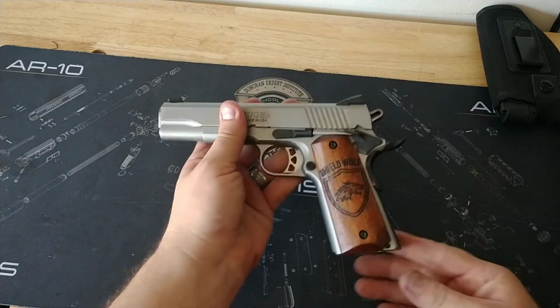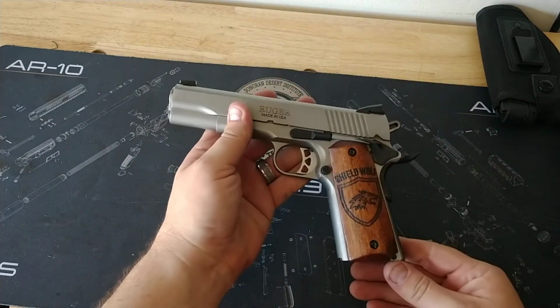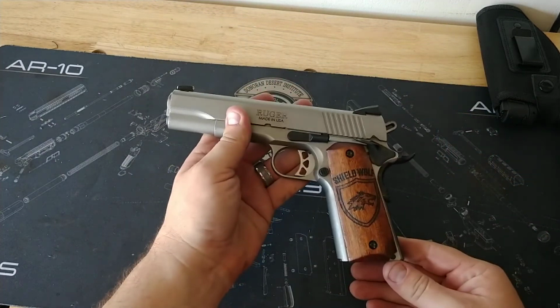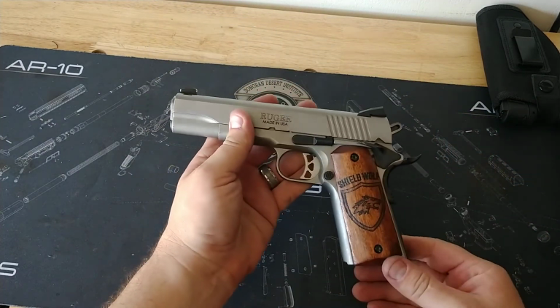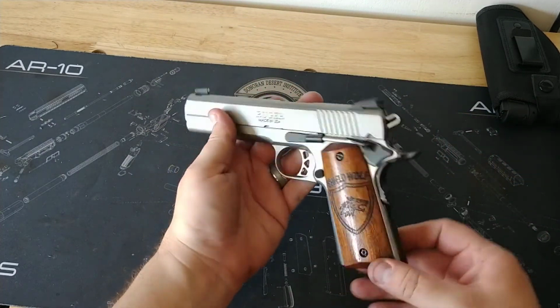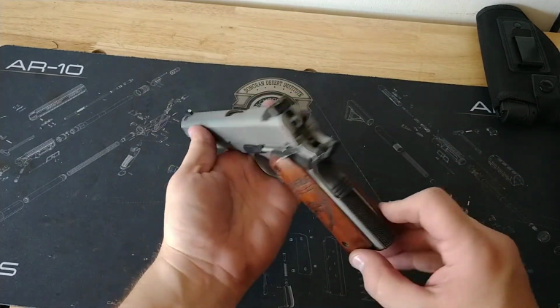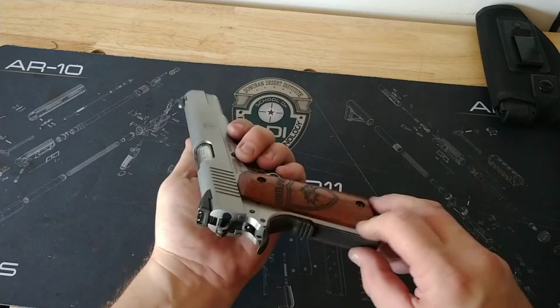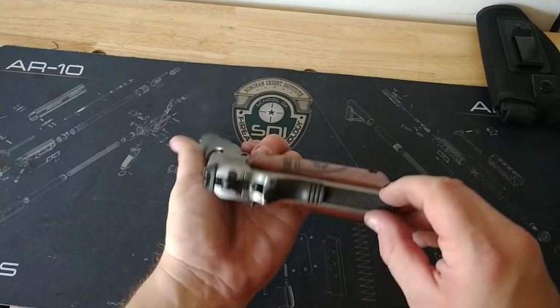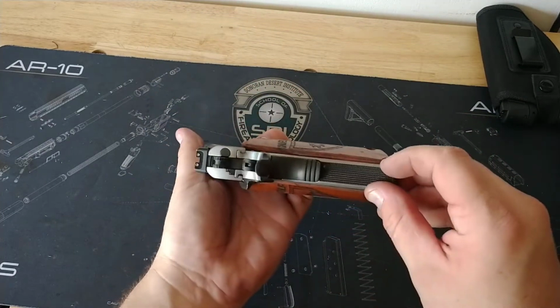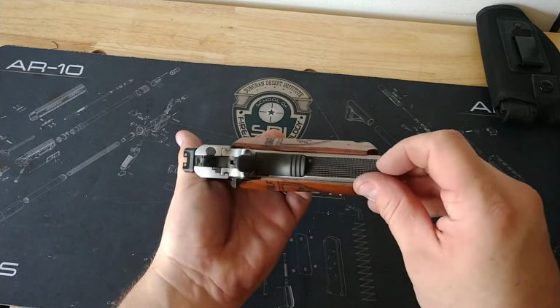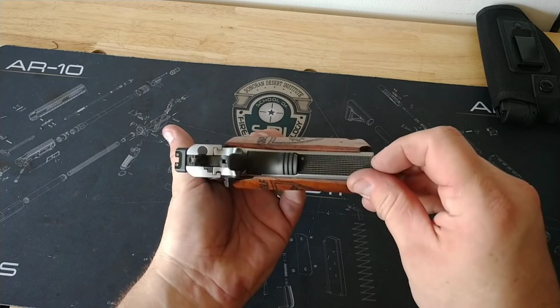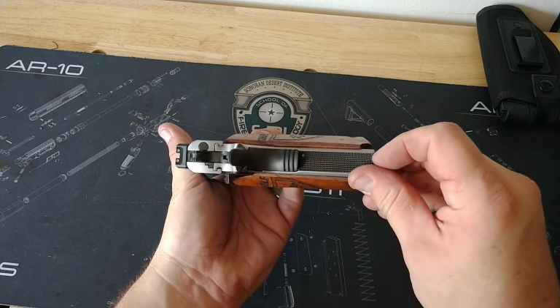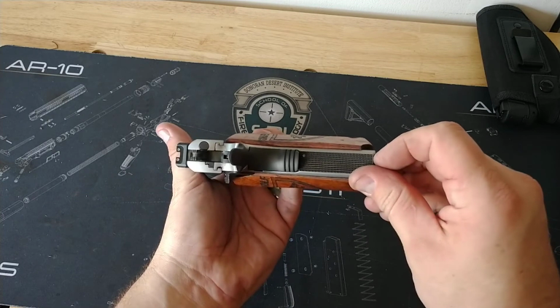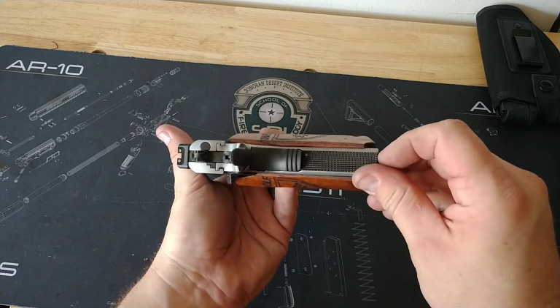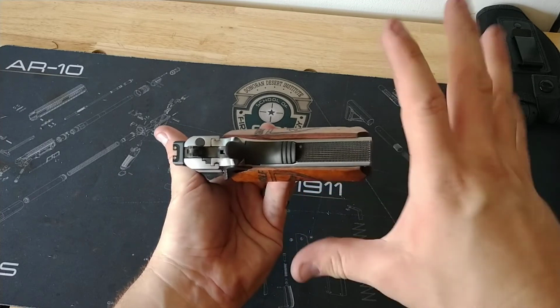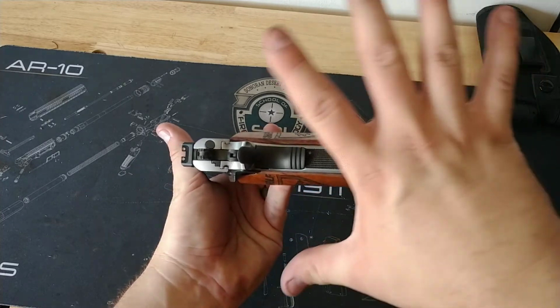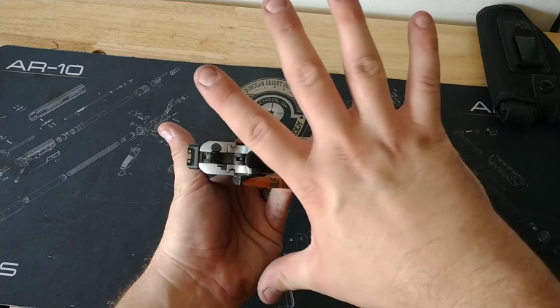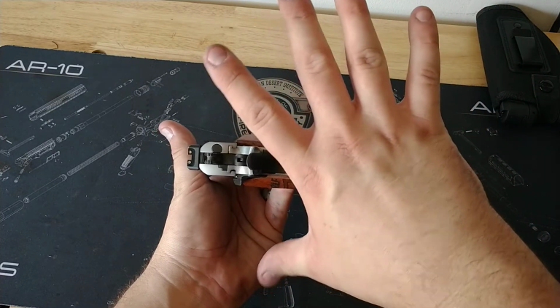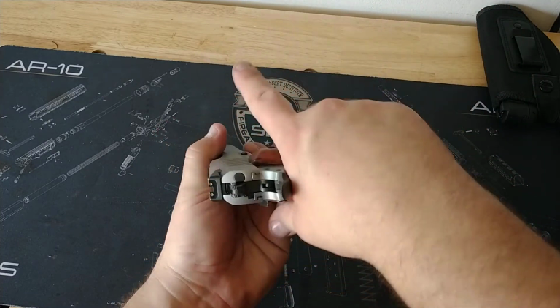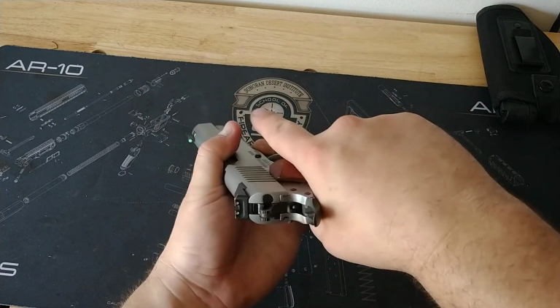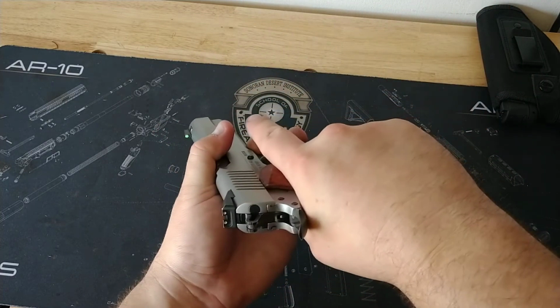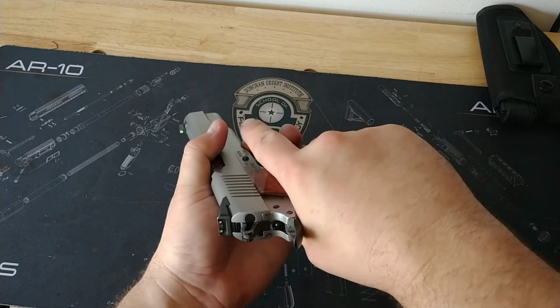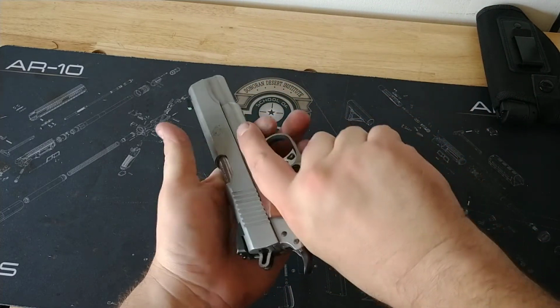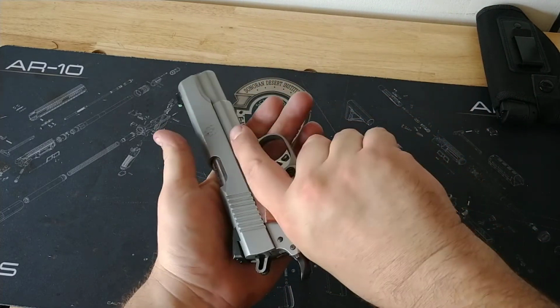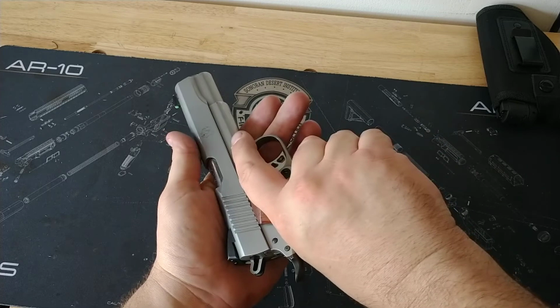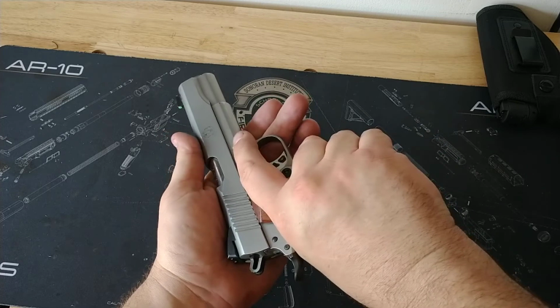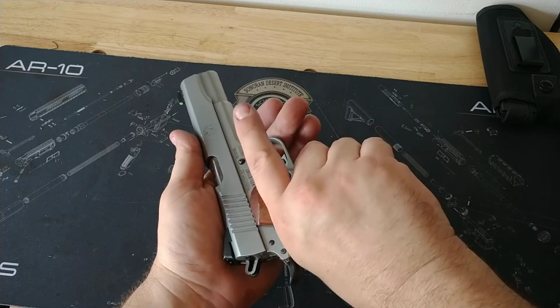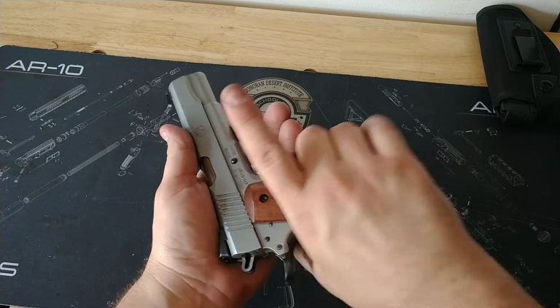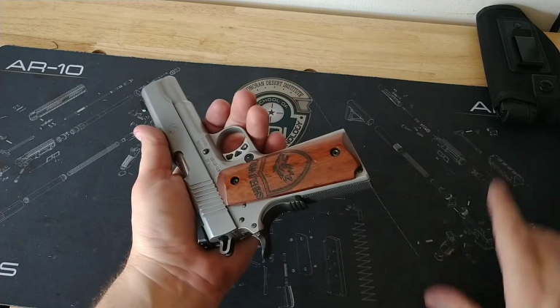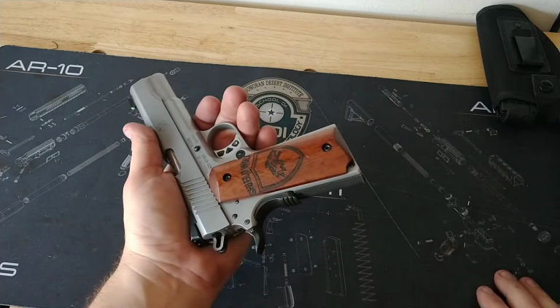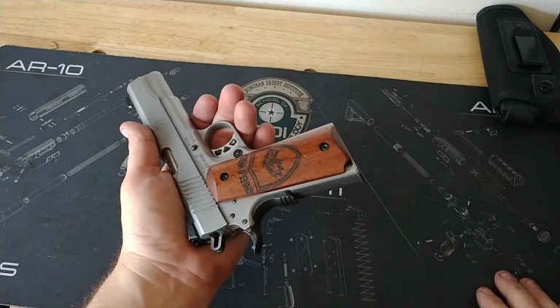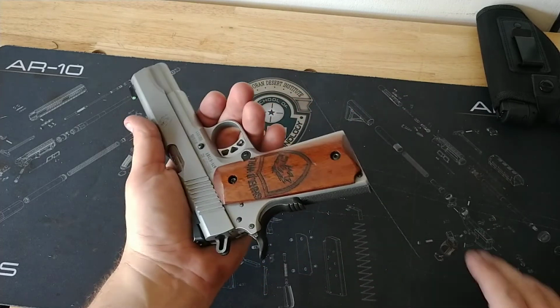I did make some custom grips because I'm six foot five, 260 pounds — I have ginormous hands. I need something to fill up my hand a little bit more than the thin grips that come on it from the factory.